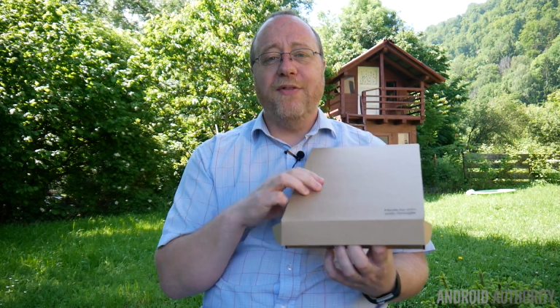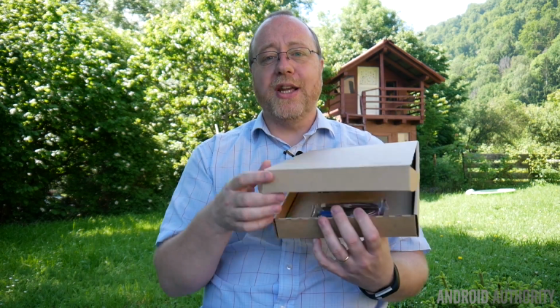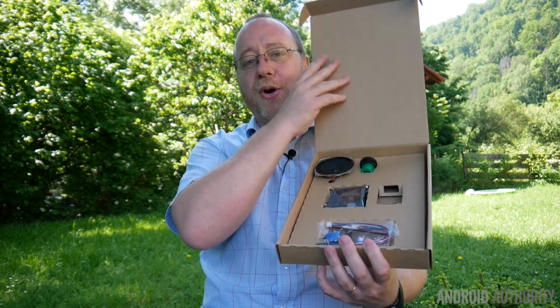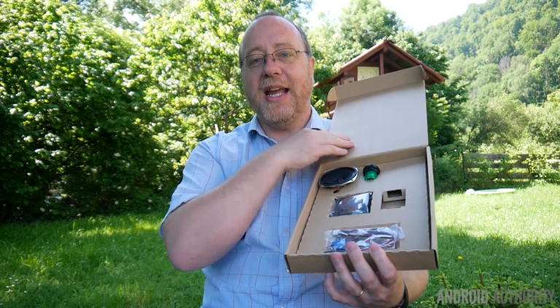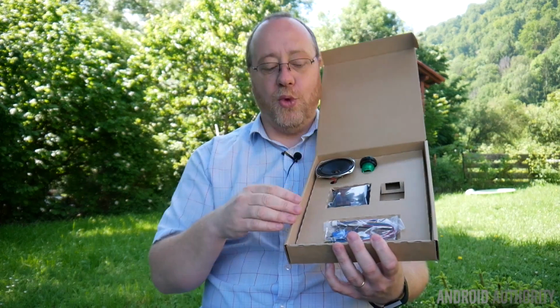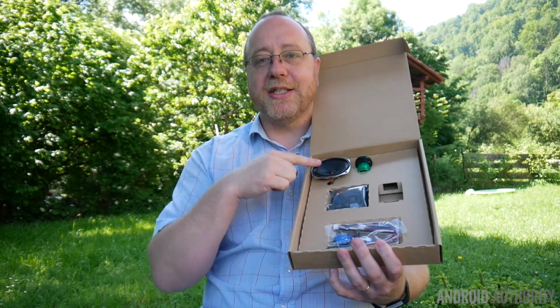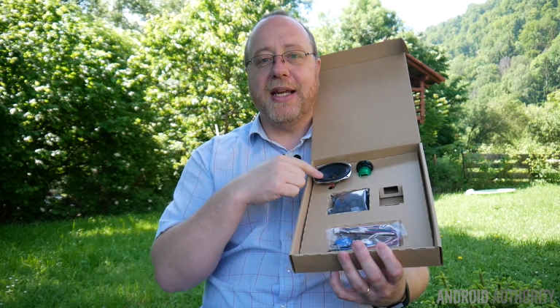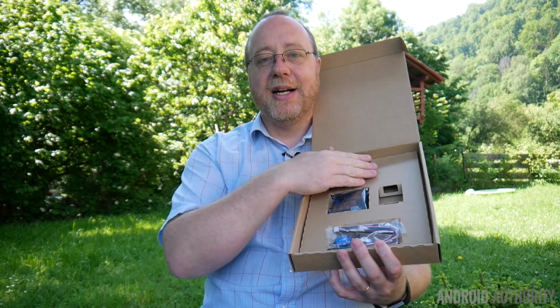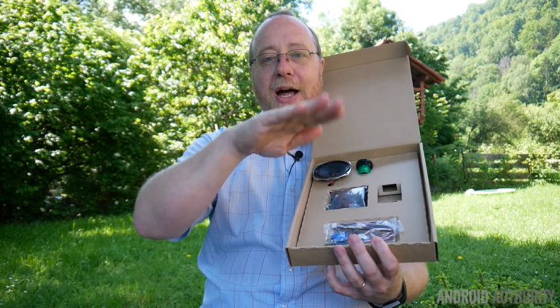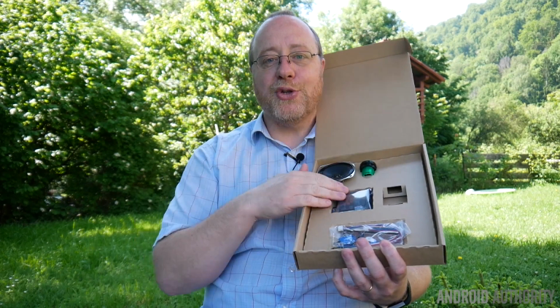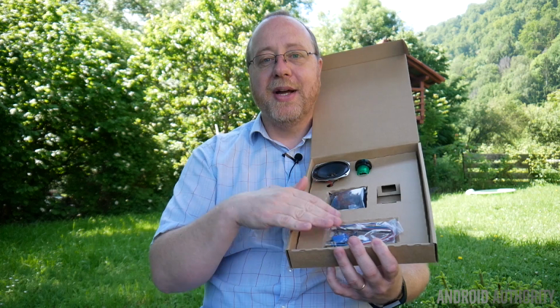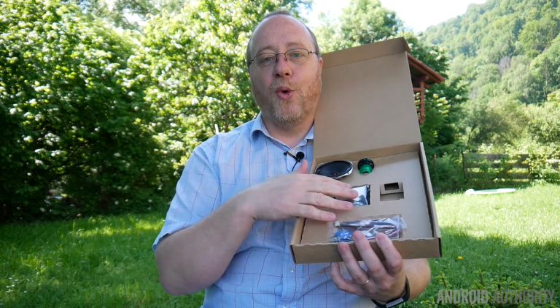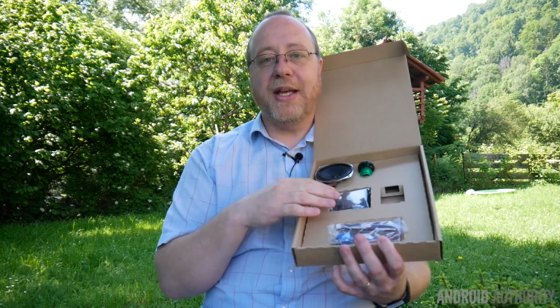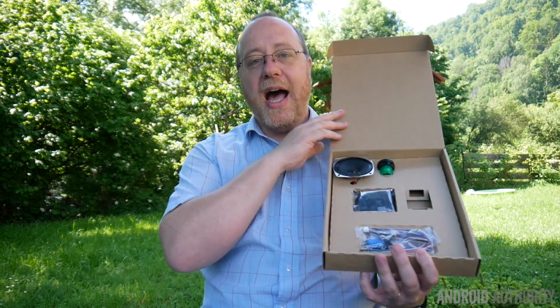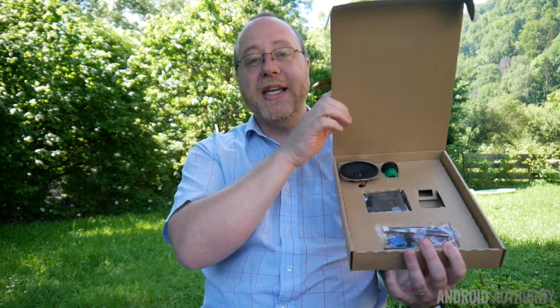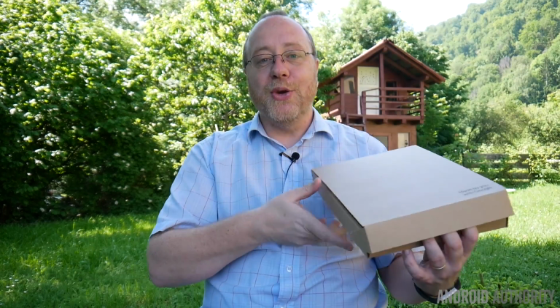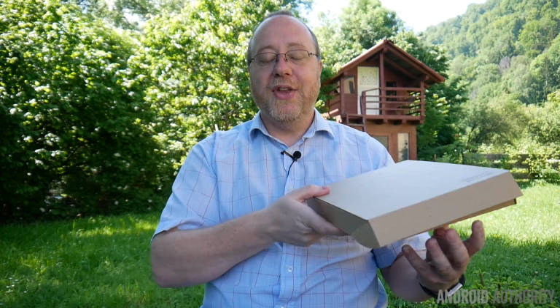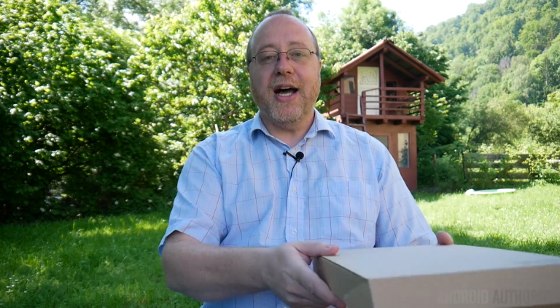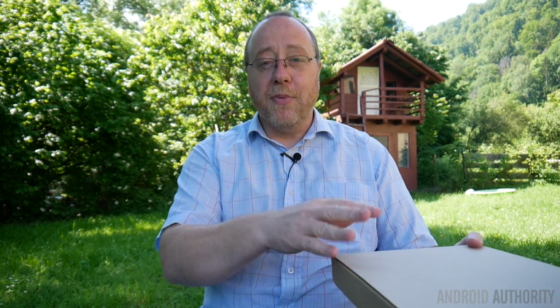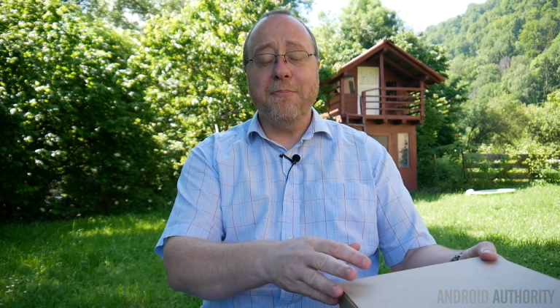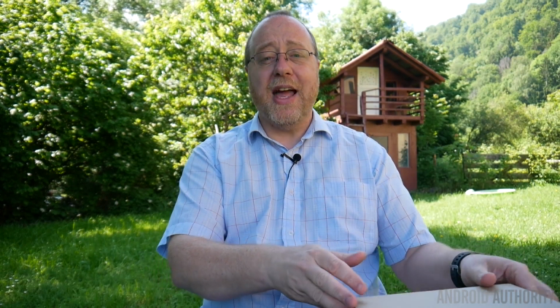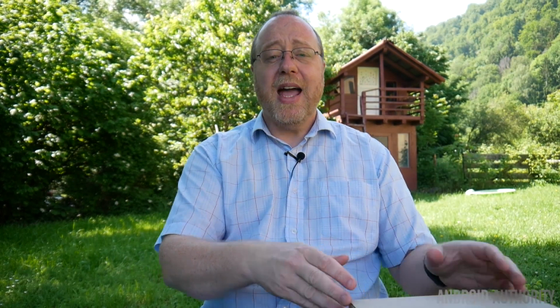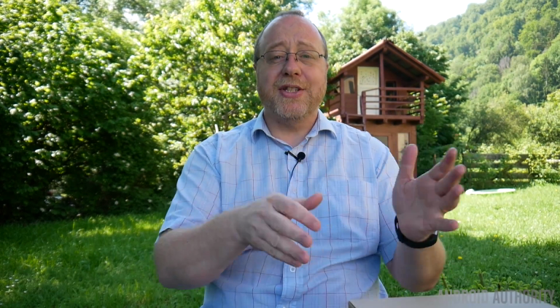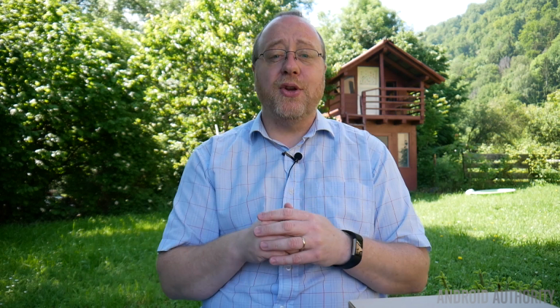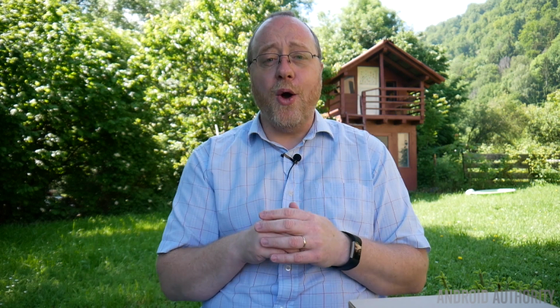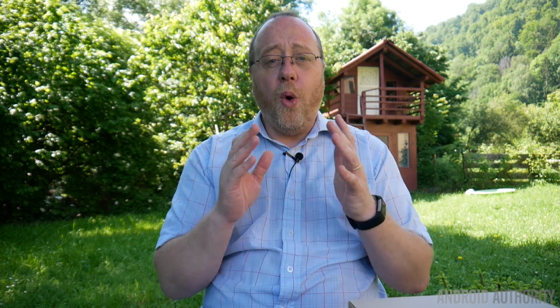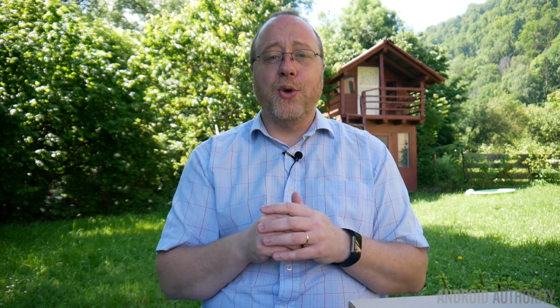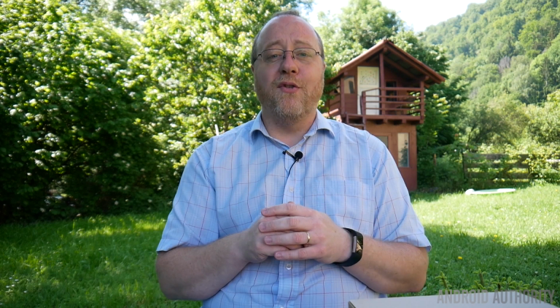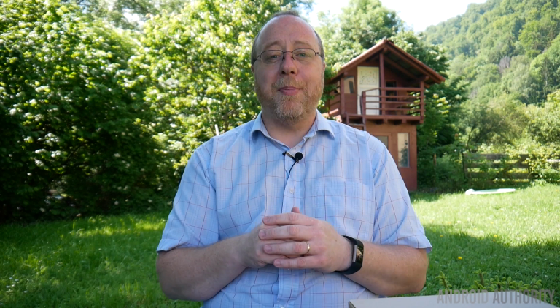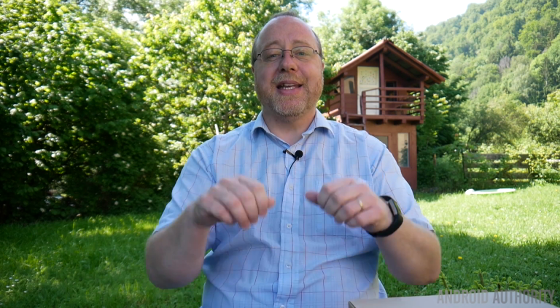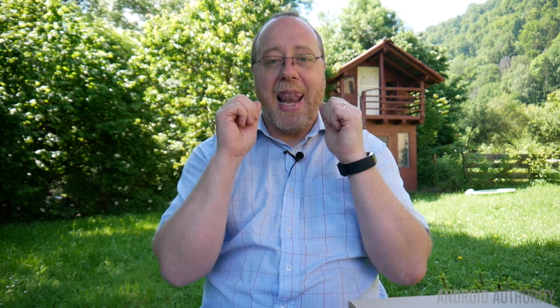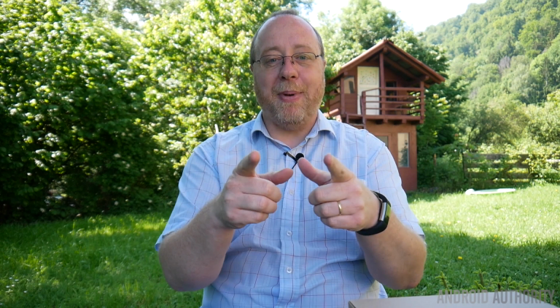If you have a look inside the box here, you have all the bits: the speaker, the big button on the top, and all the other bits. We're going to assemble this together and we're going to see what it does. So if you want to know all about the Google Voice Kit, please let me explain.